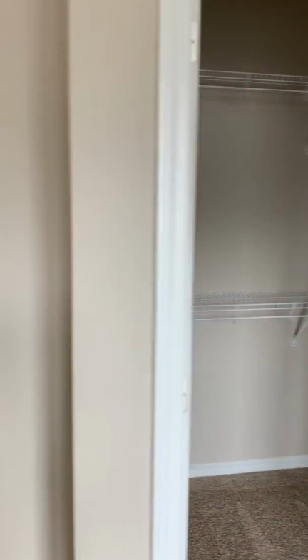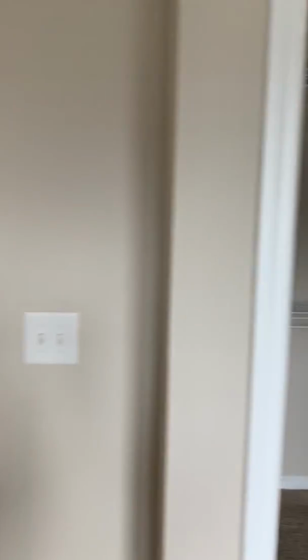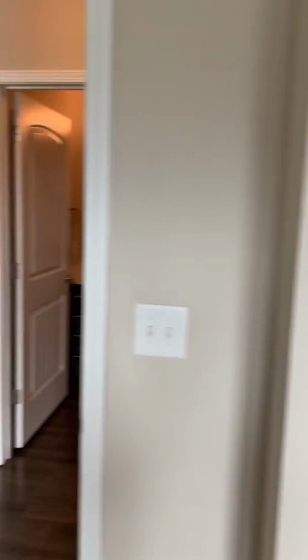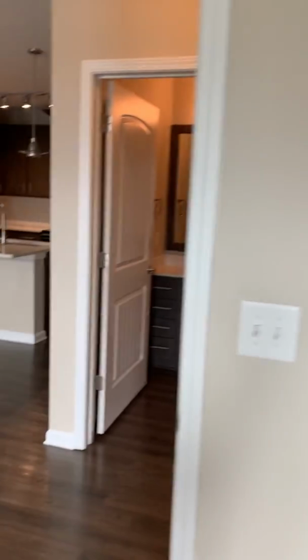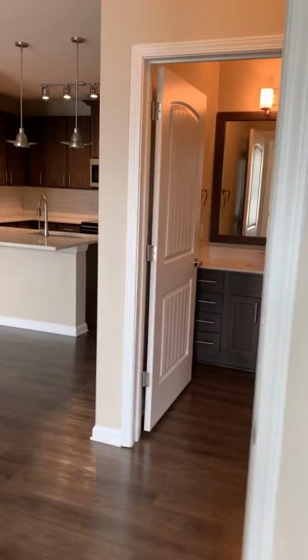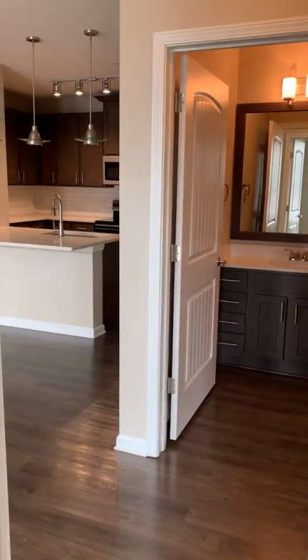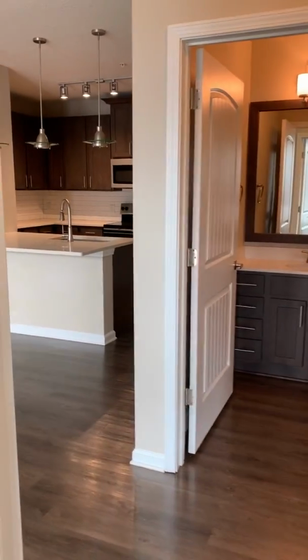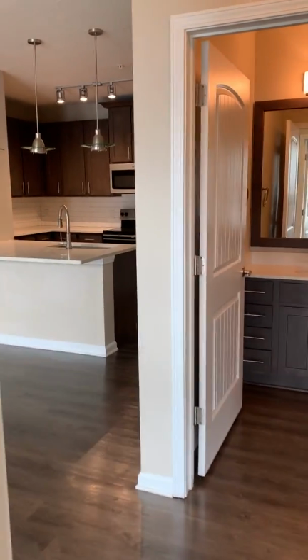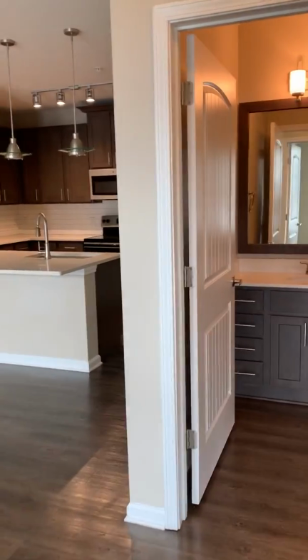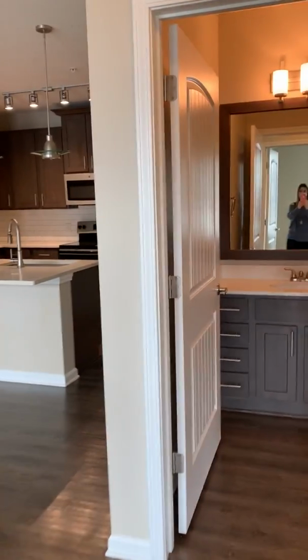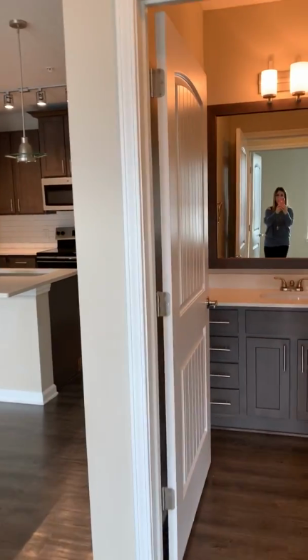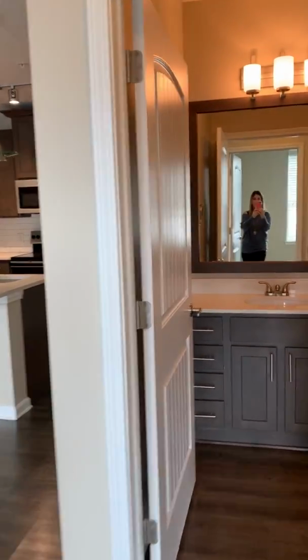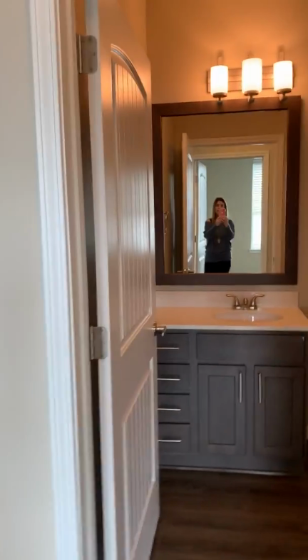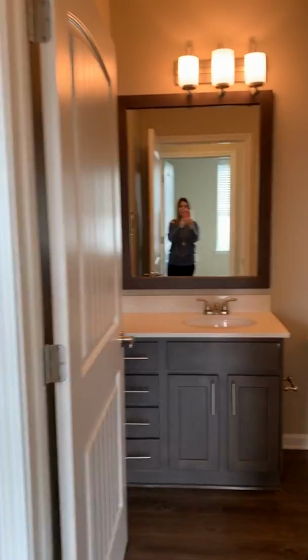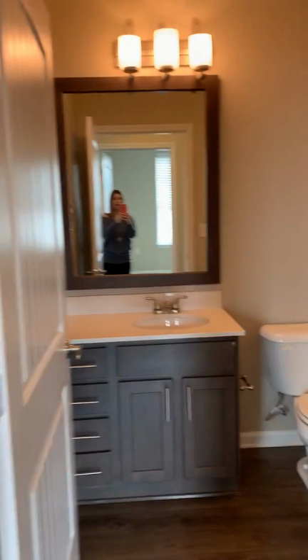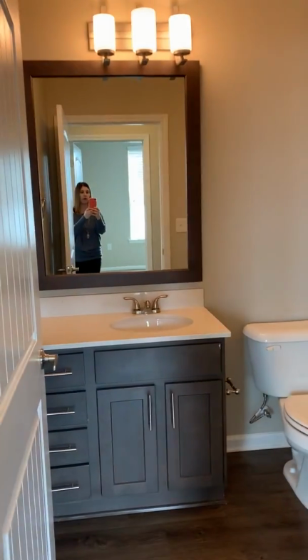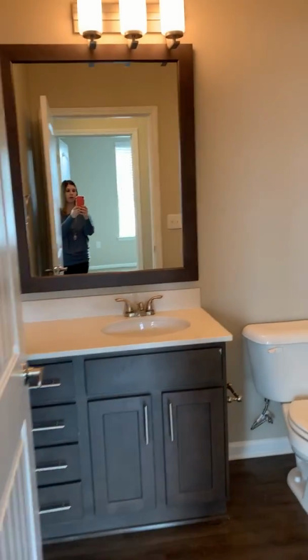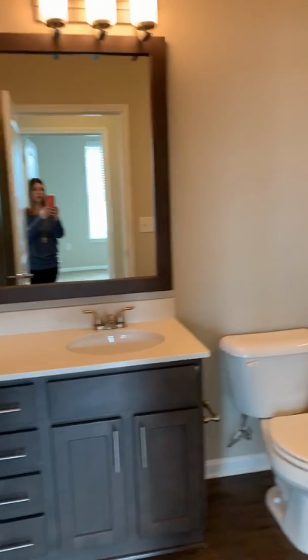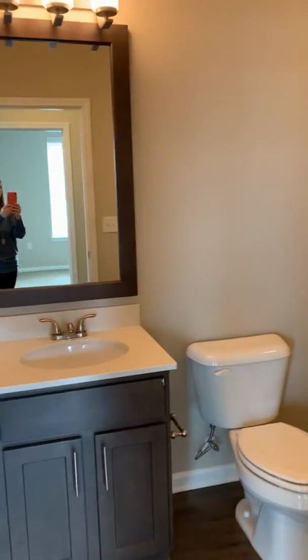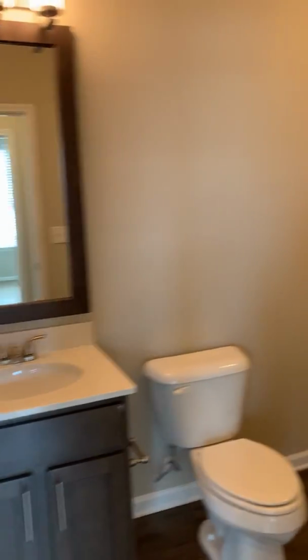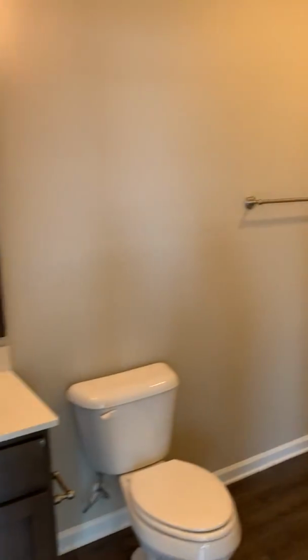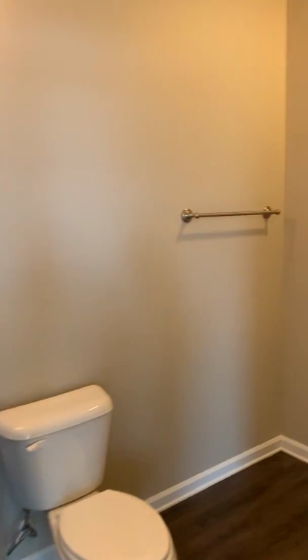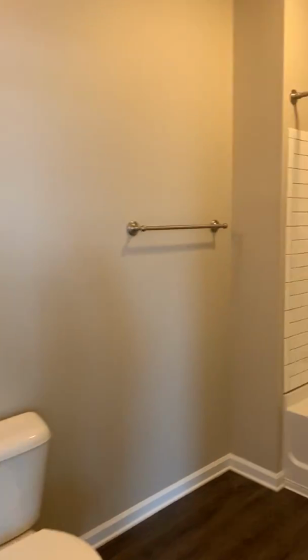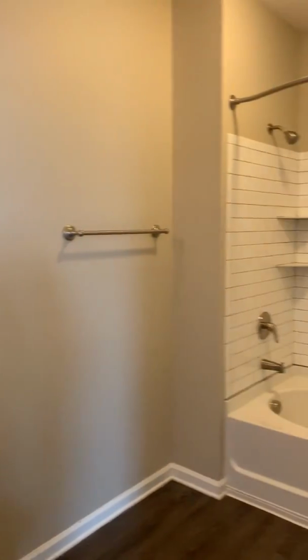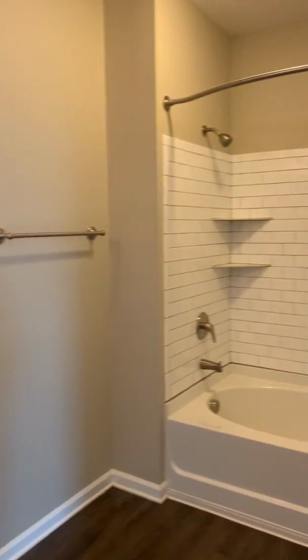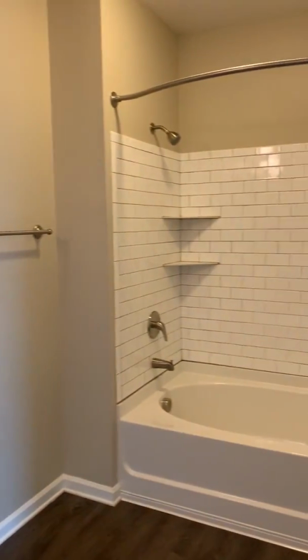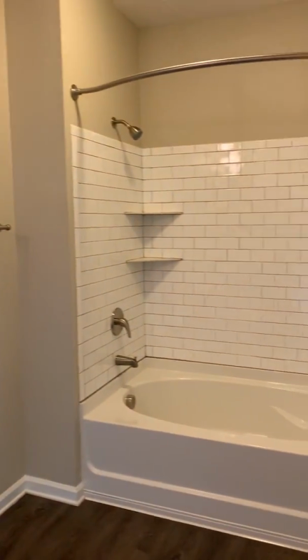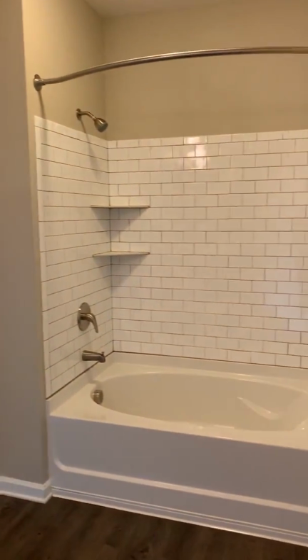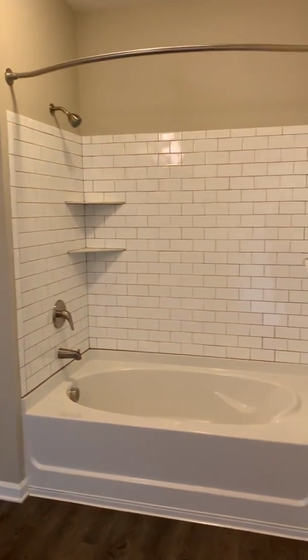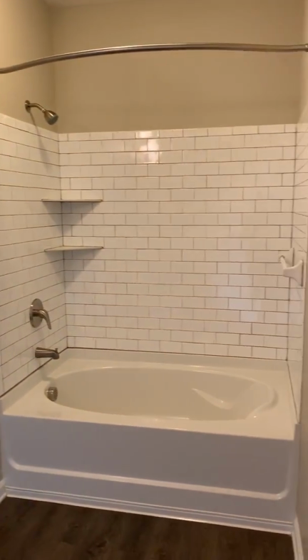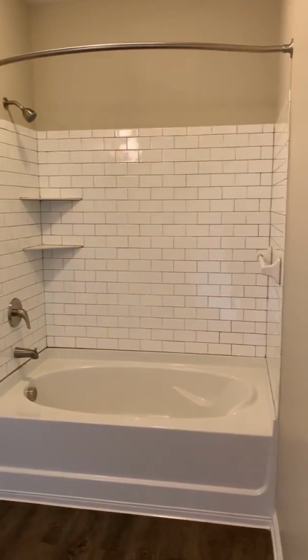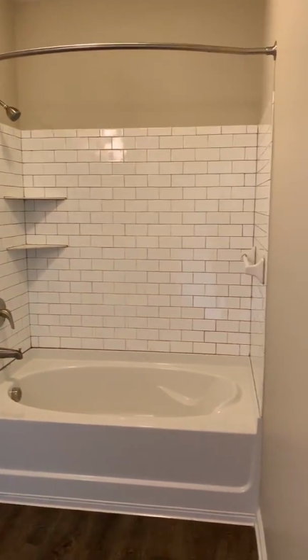The hall bathroom is going to have the stand-up shower and tub combo.